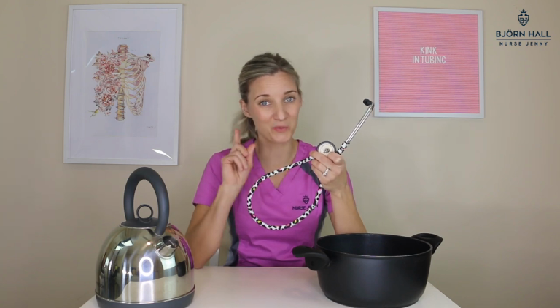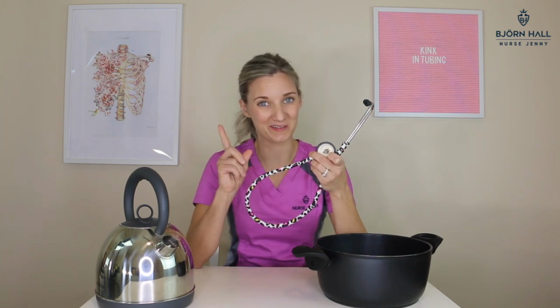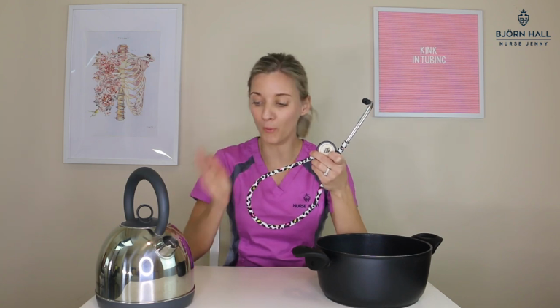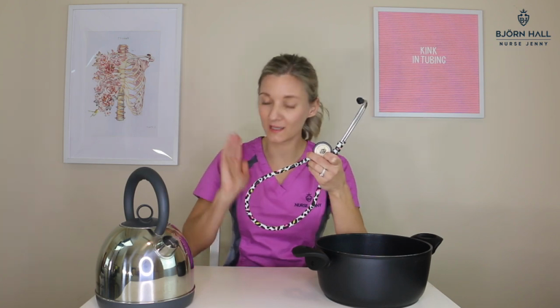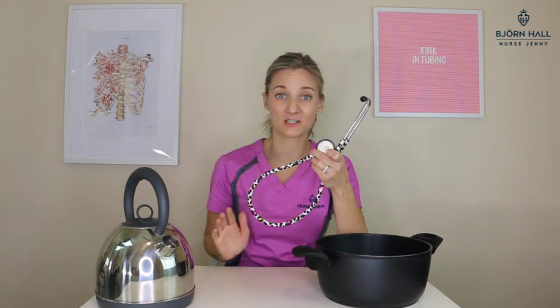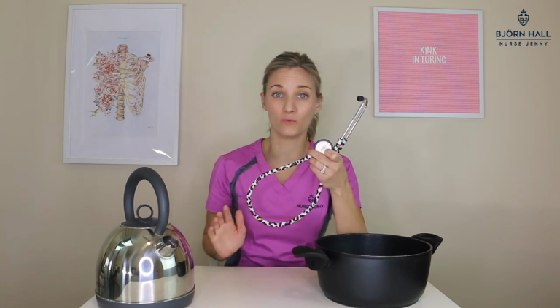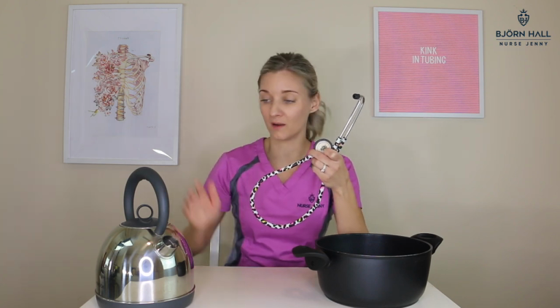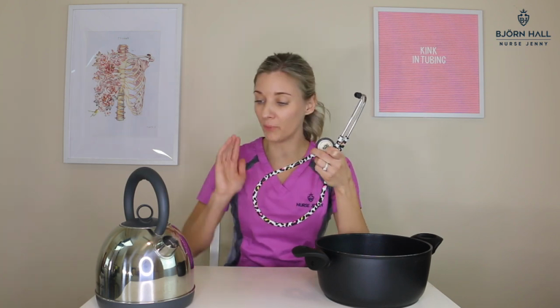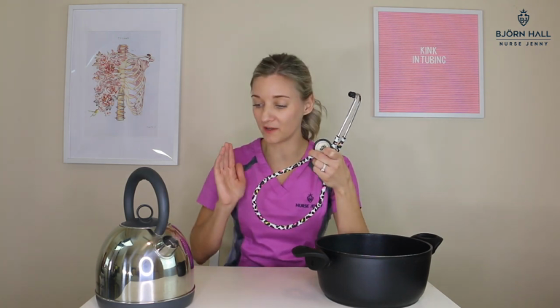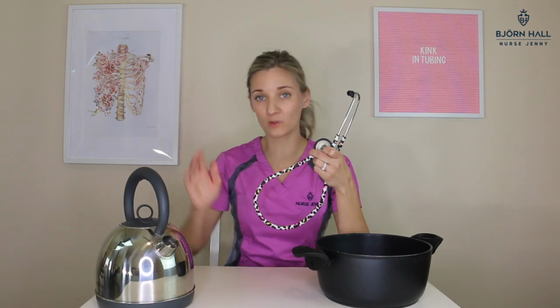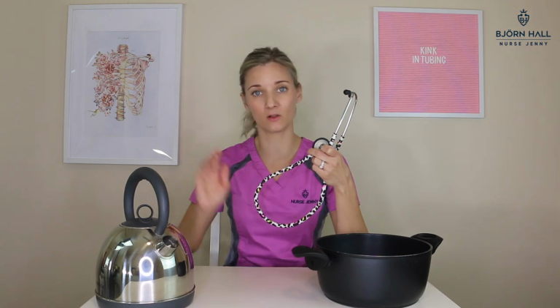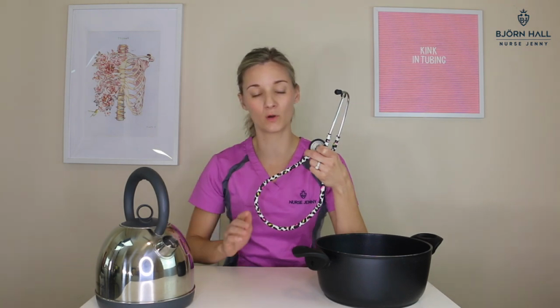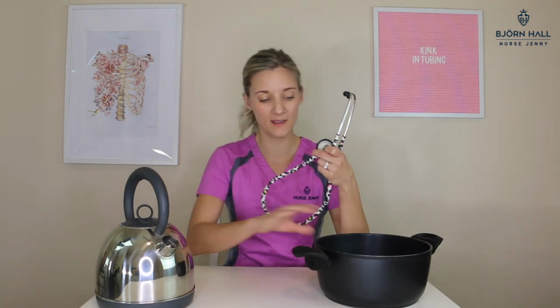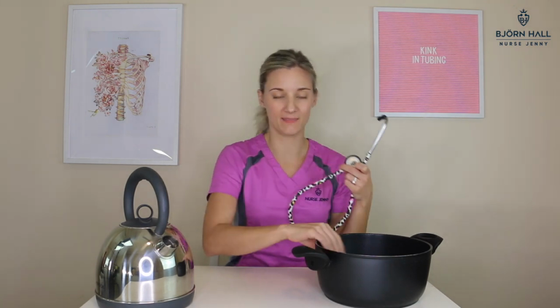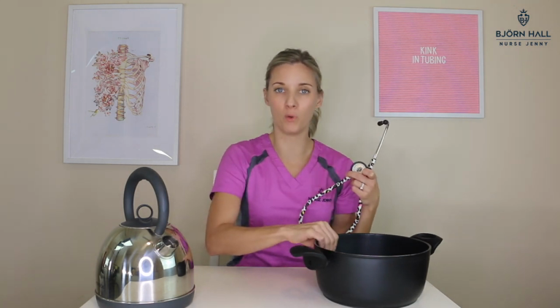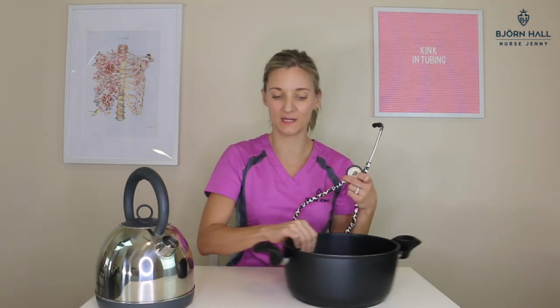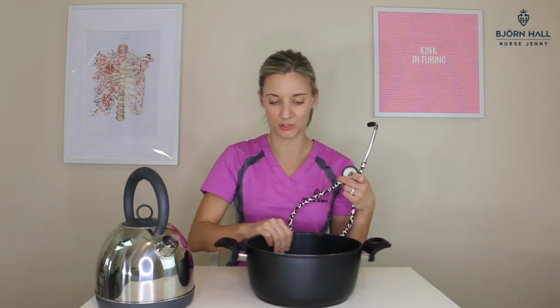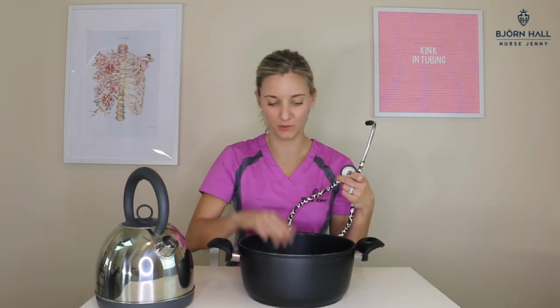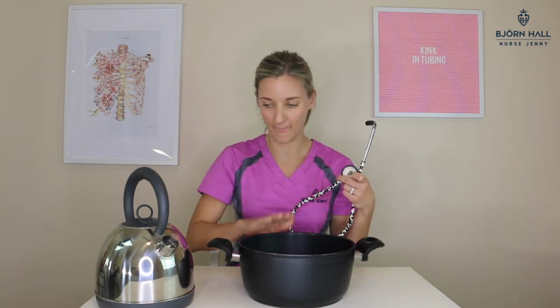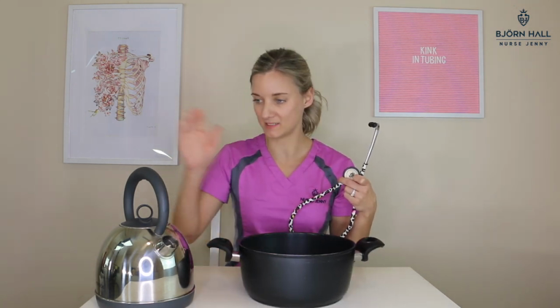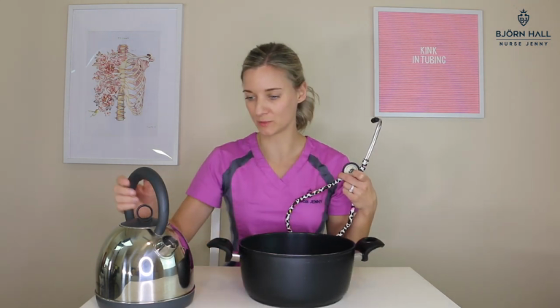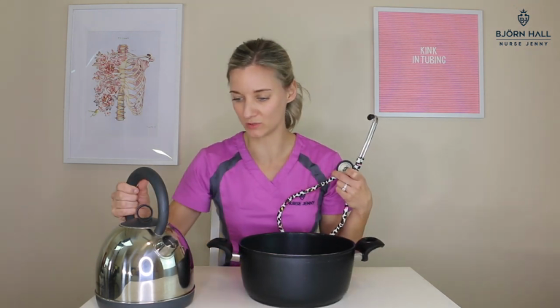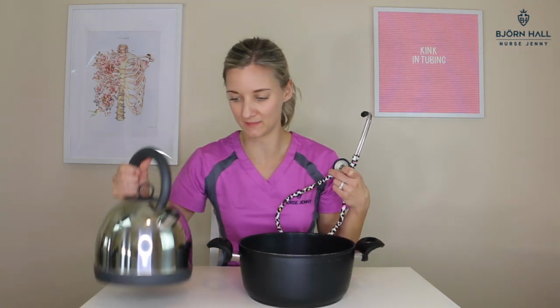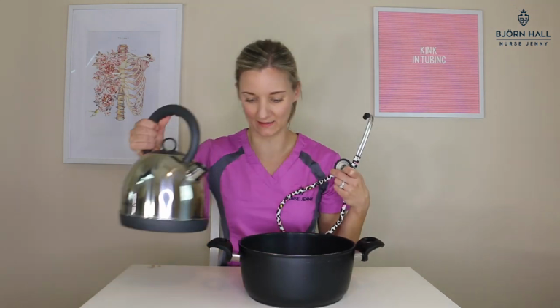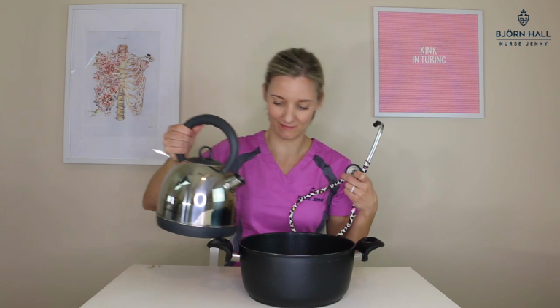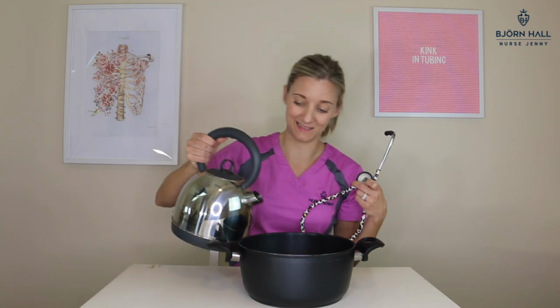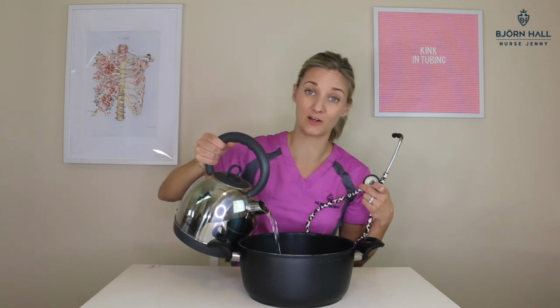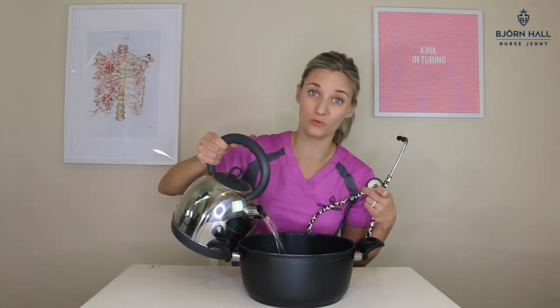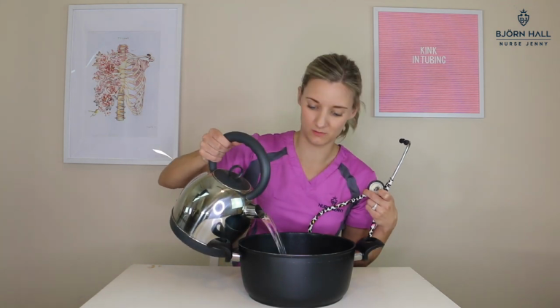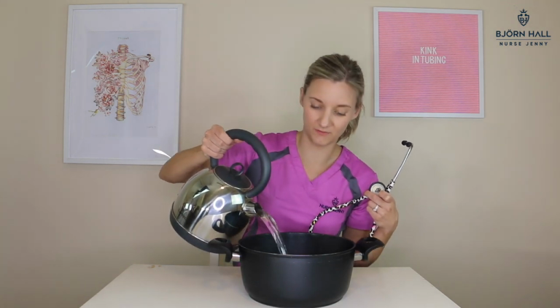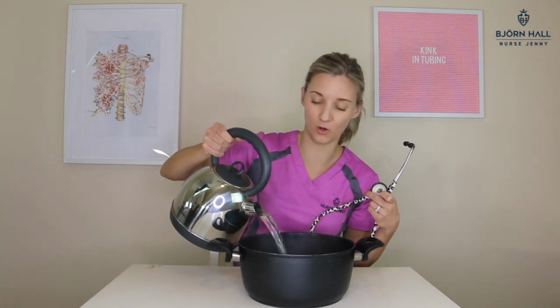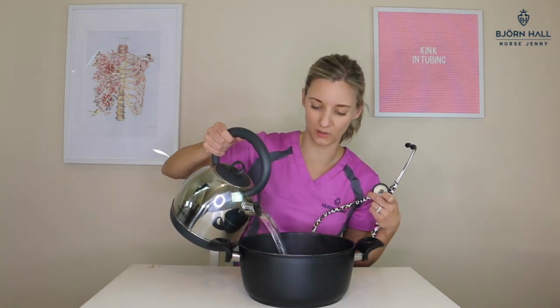Number one: boil a full kettle of water and then pour it into a saucepan or something similar that can hold very hot water.